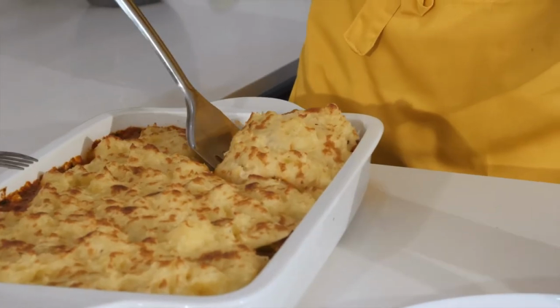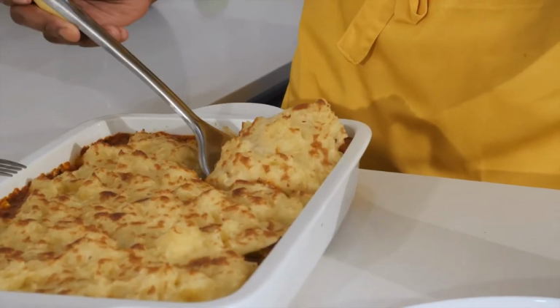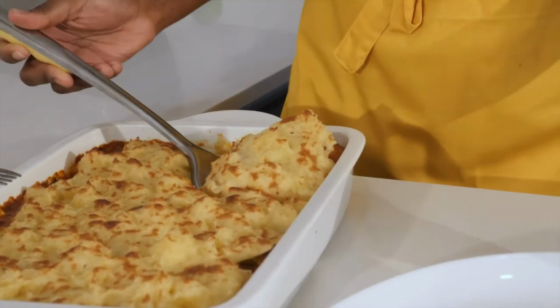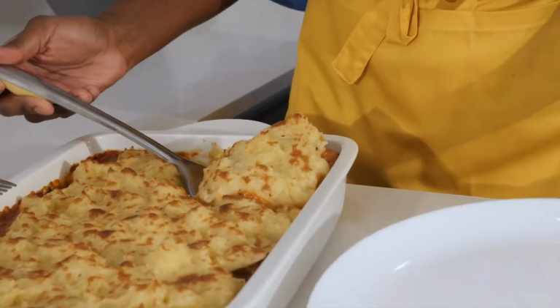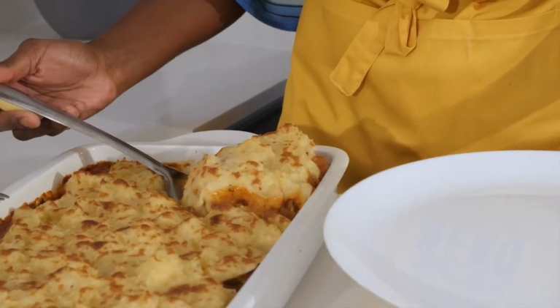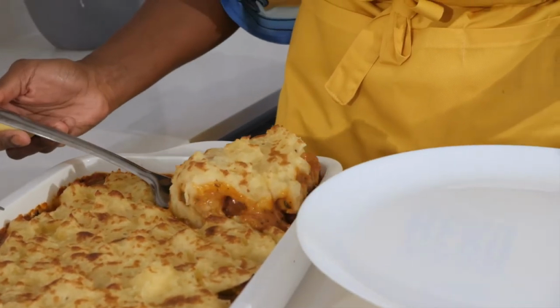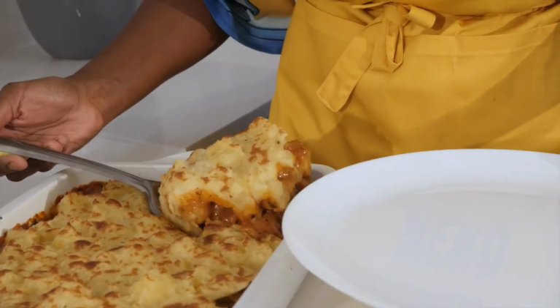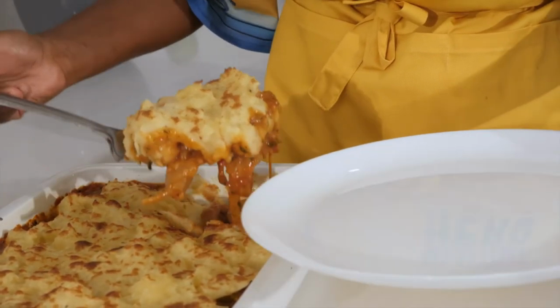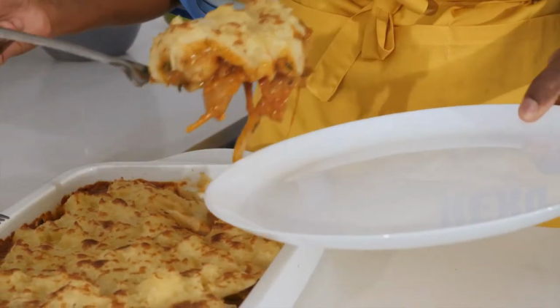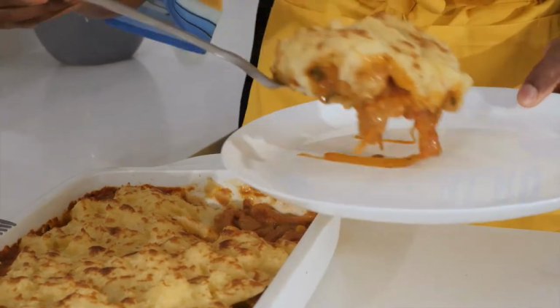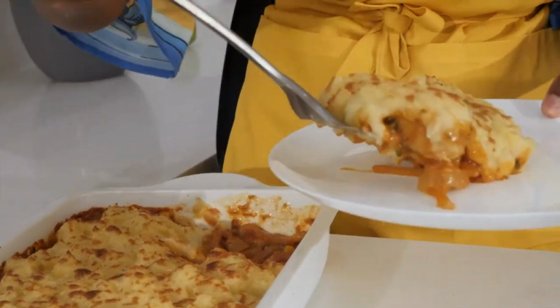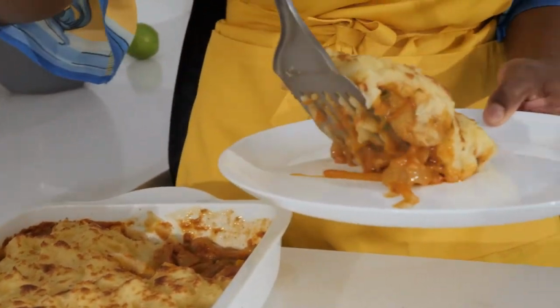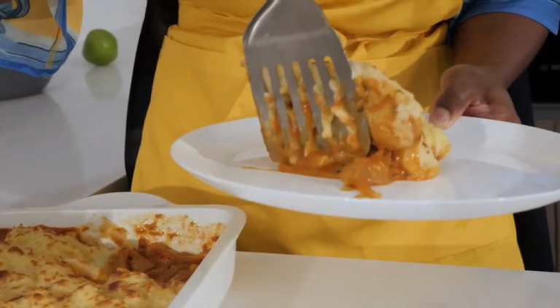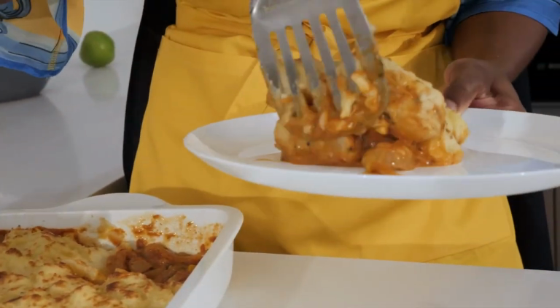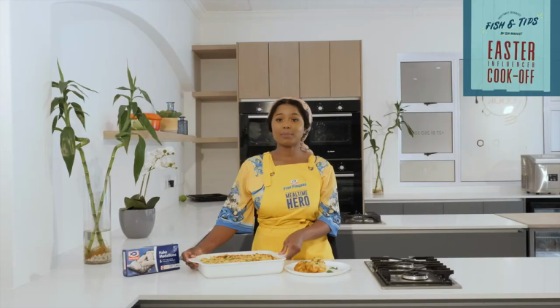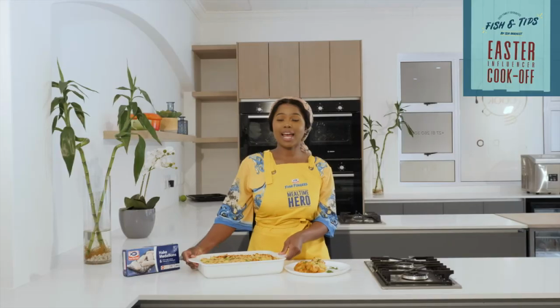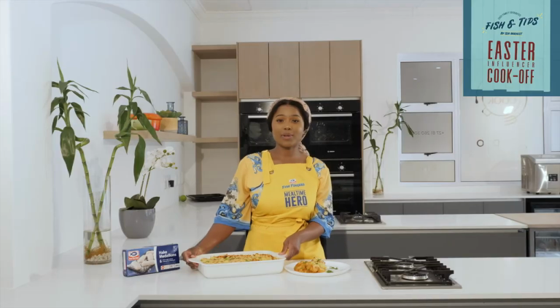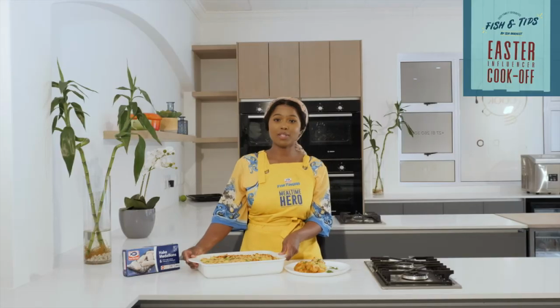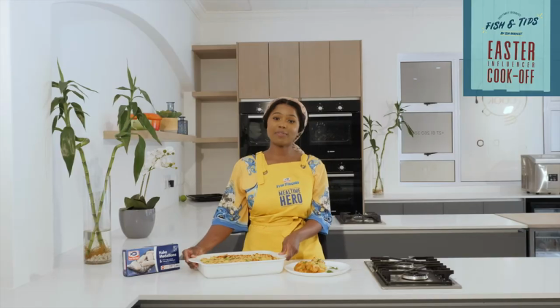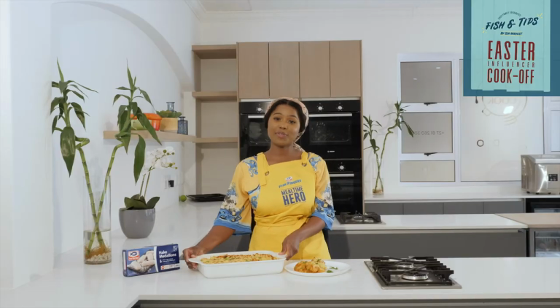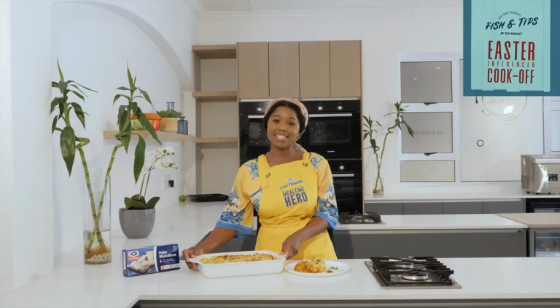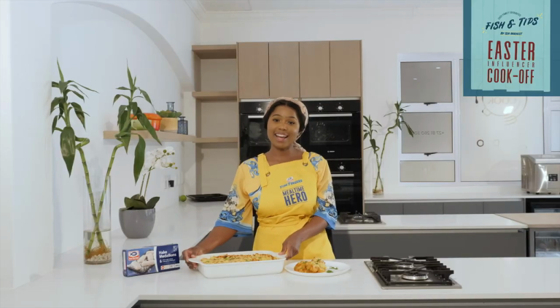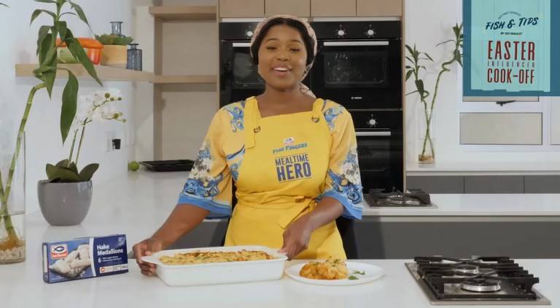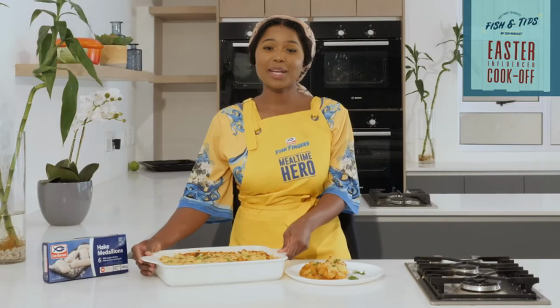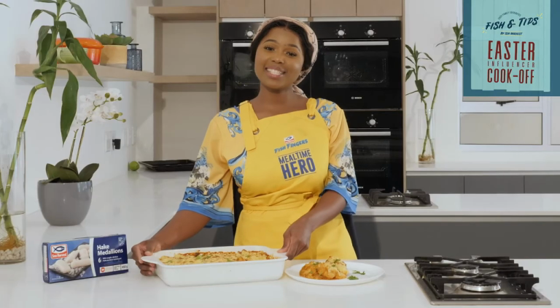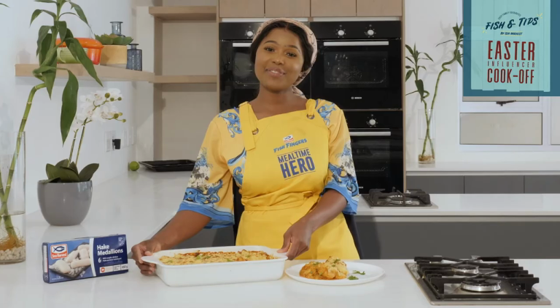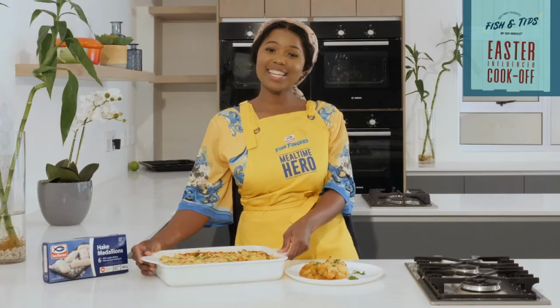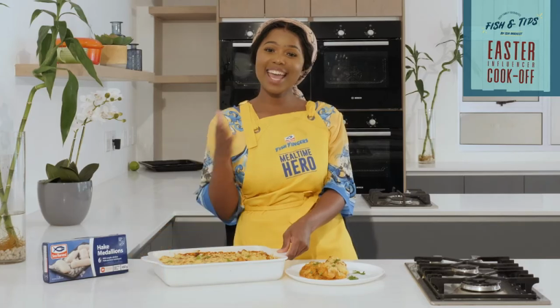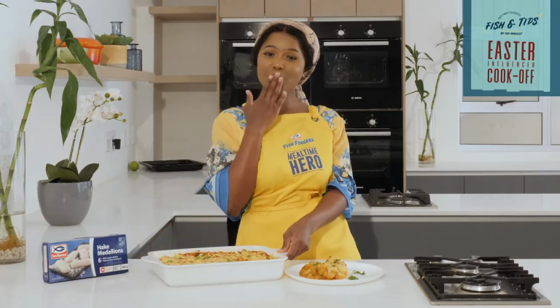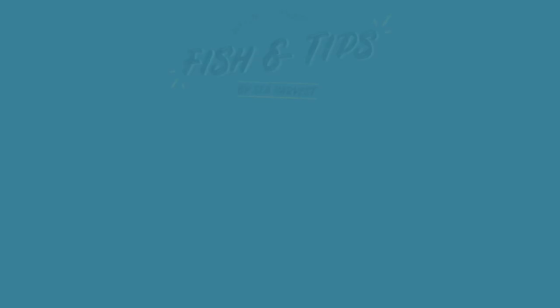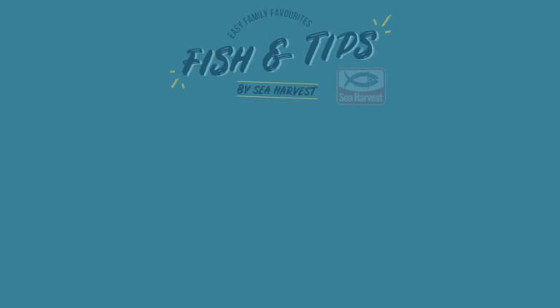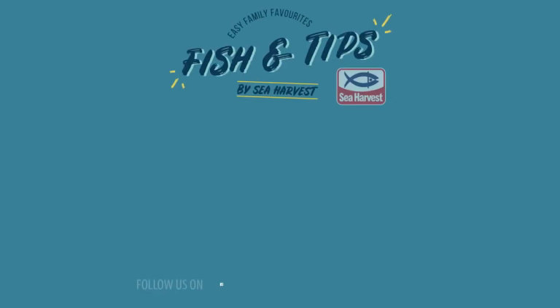If you want the full recipe, go to seaharvest.co.za — they have many other tips and recipes you can find for this Easter. Have fun, be safe, and take care. Bye!